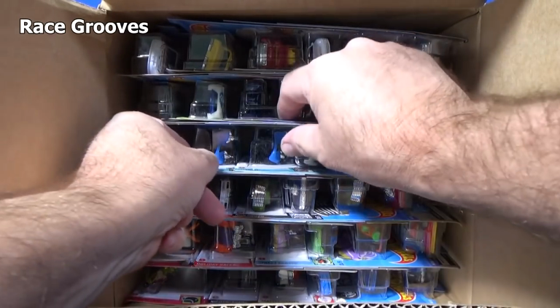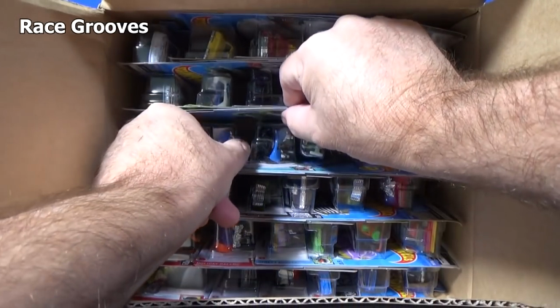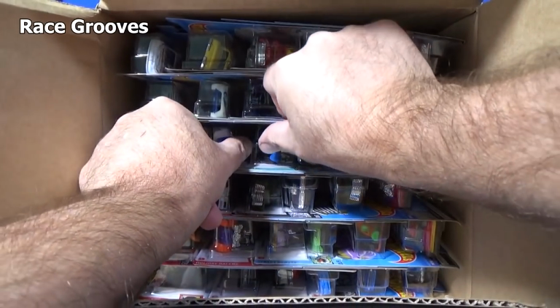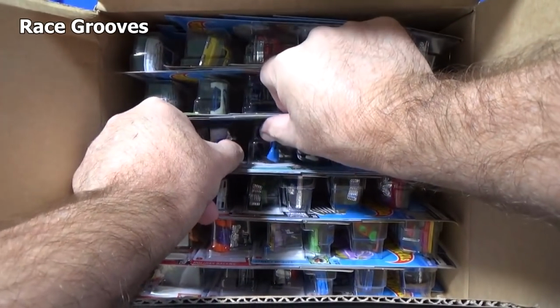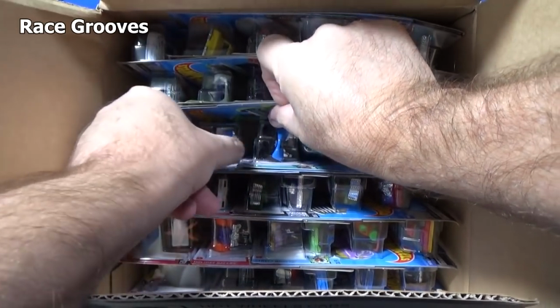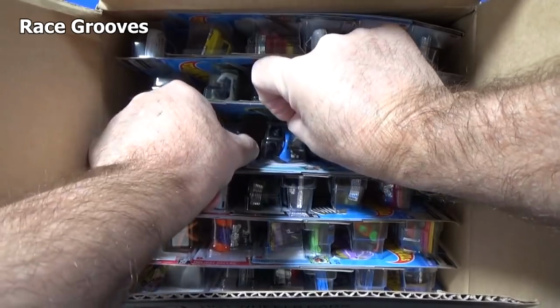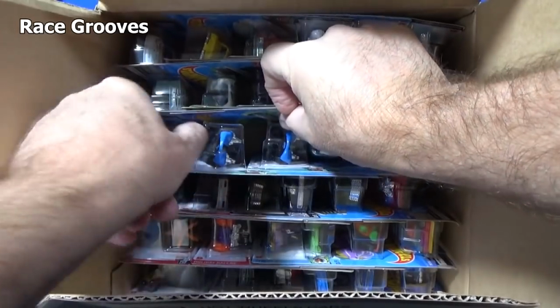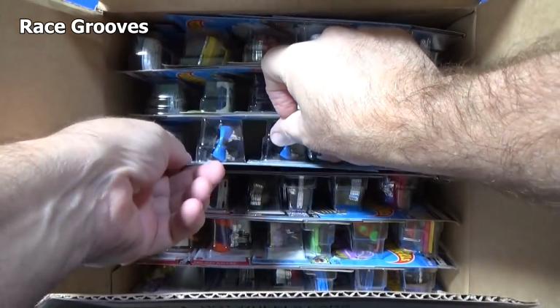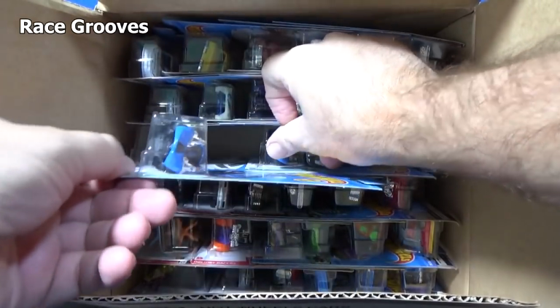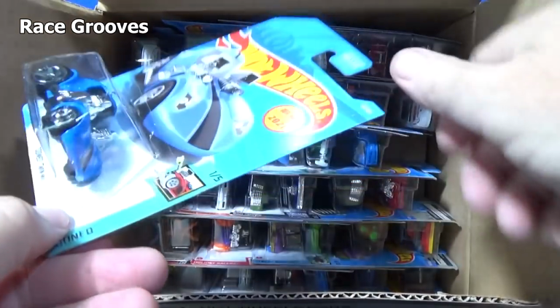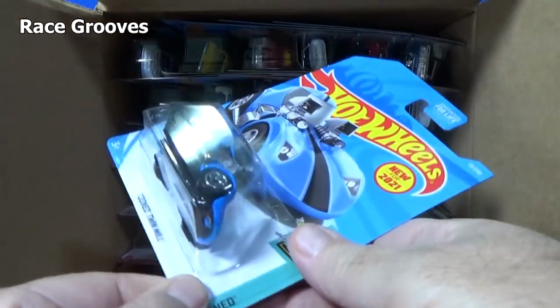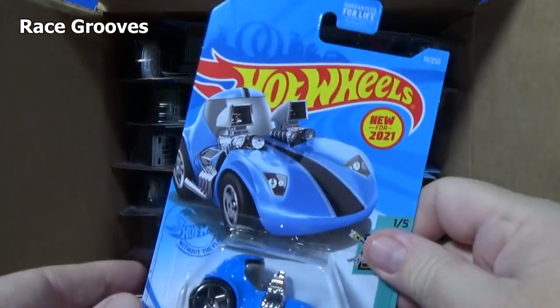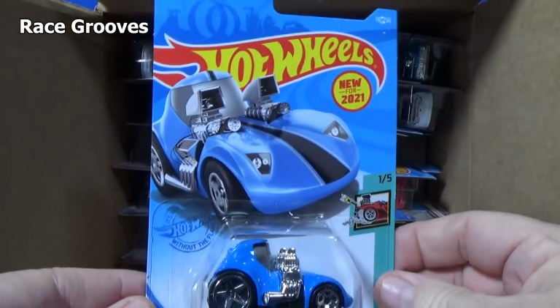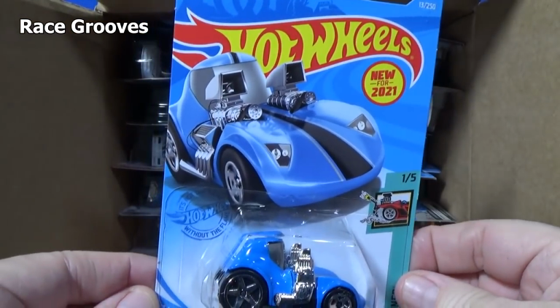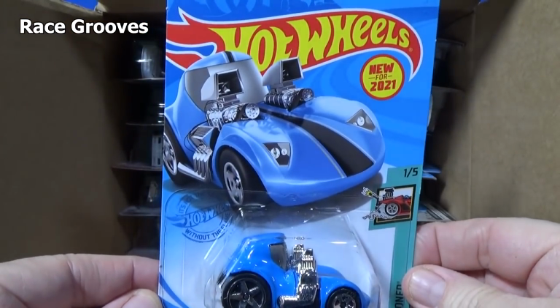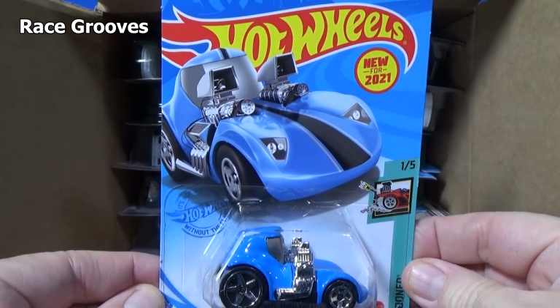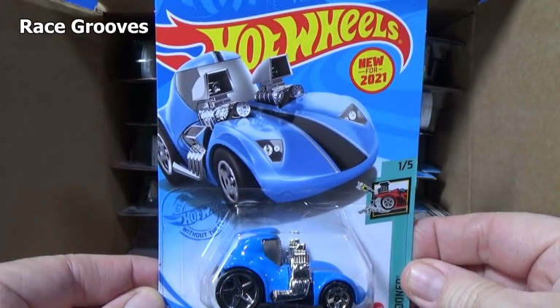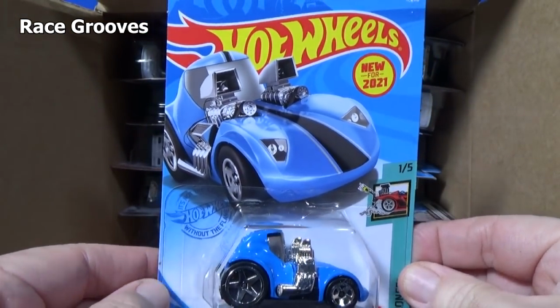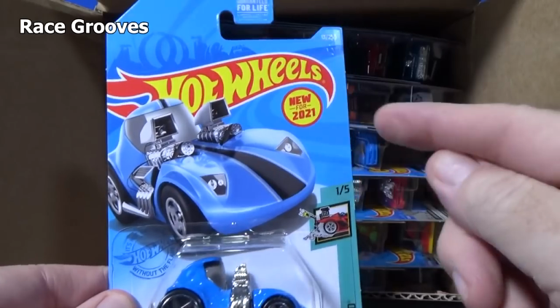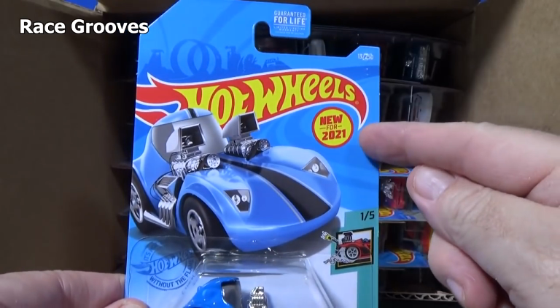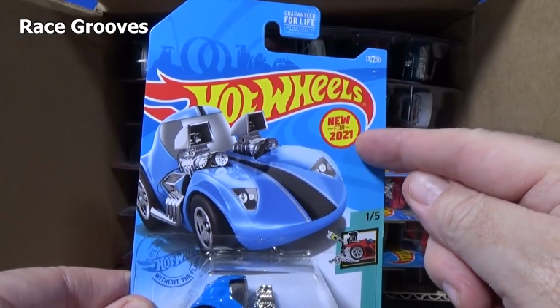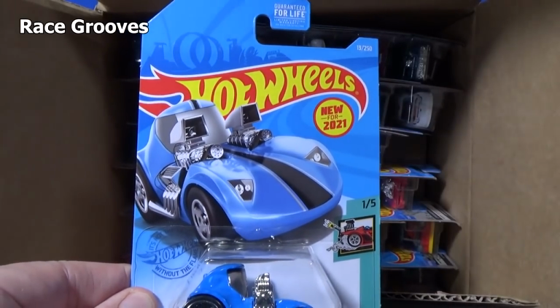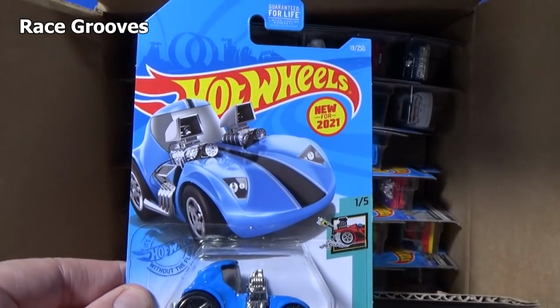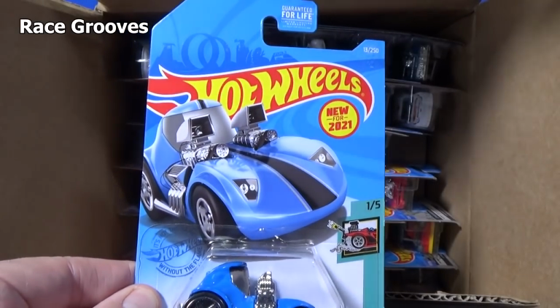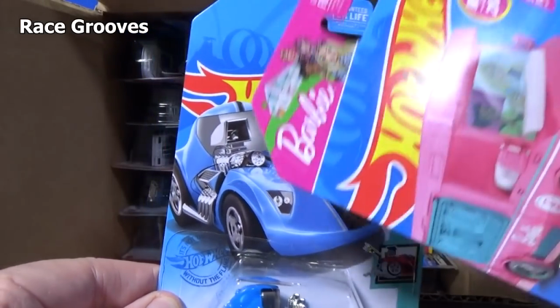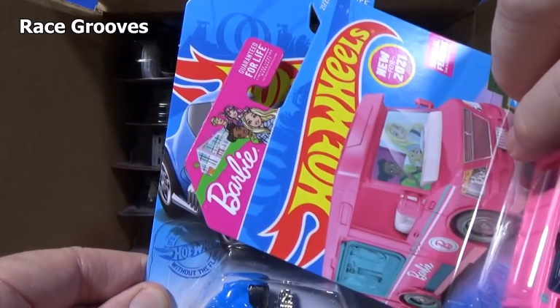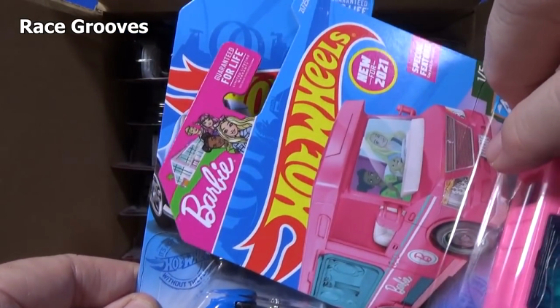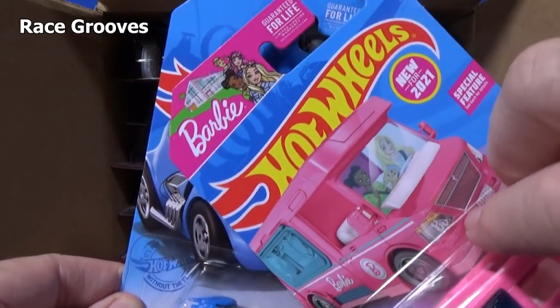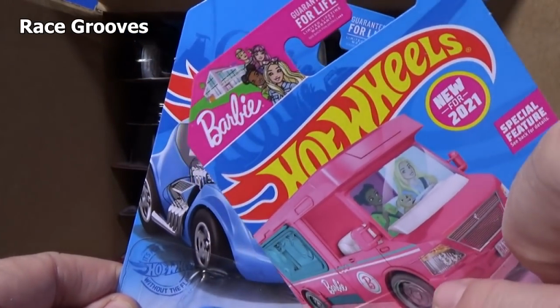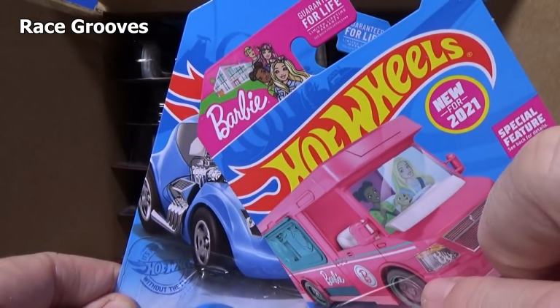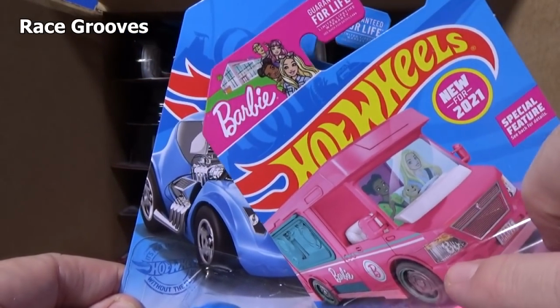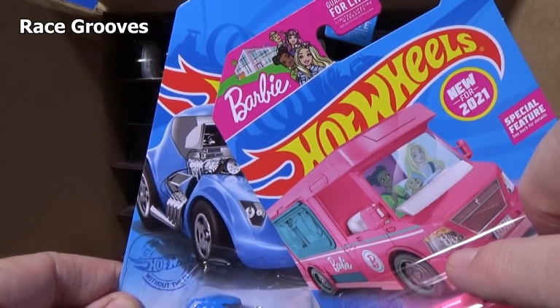Here's another new model in the case — a fan favorite, long-time casting: Twin Mill, new for 2021. The Barbie Dream Camper said that as well — new for 2021.